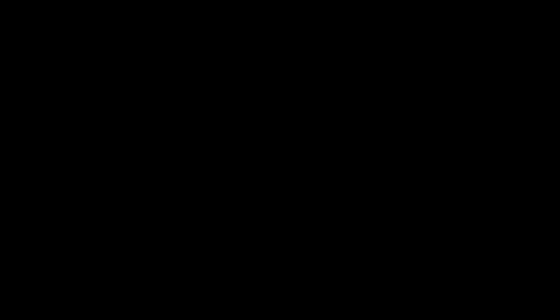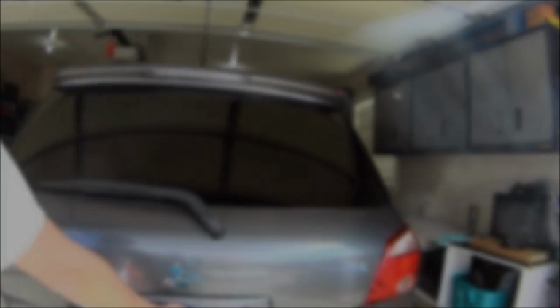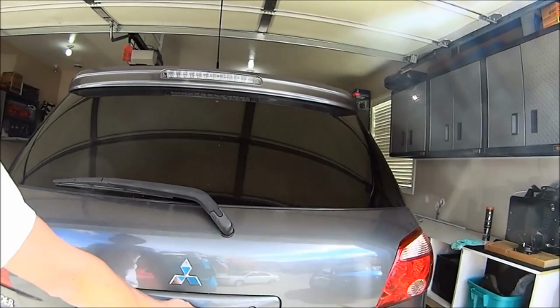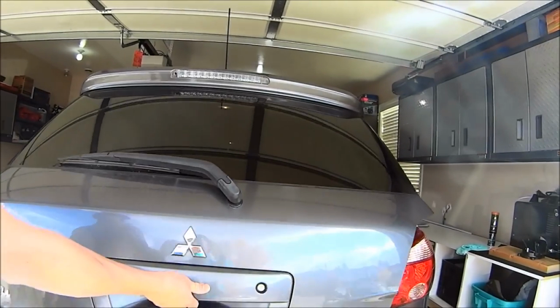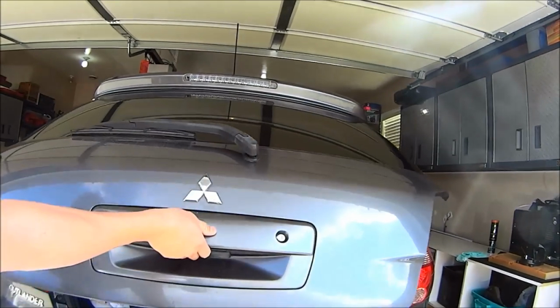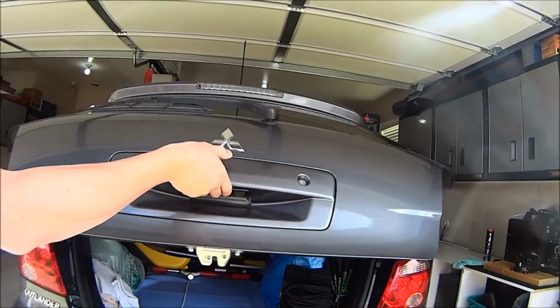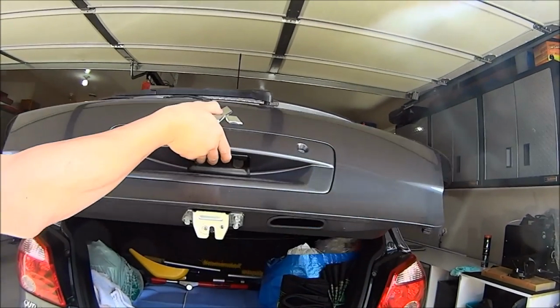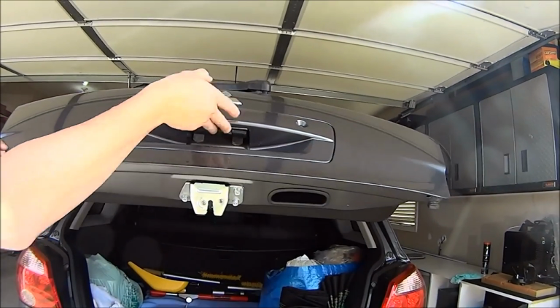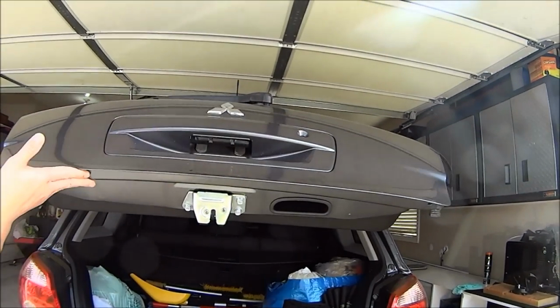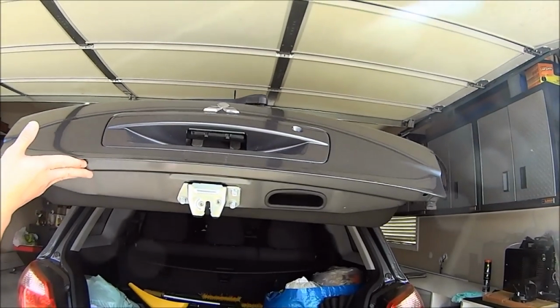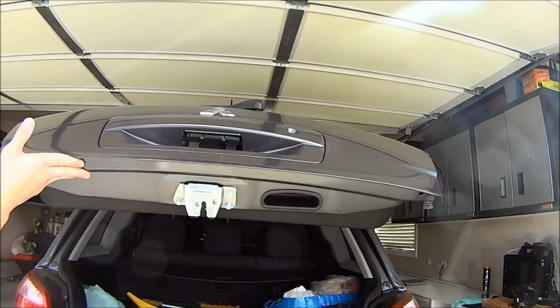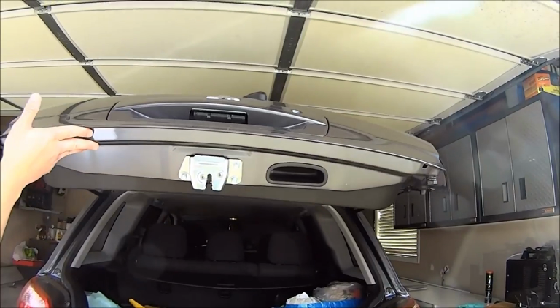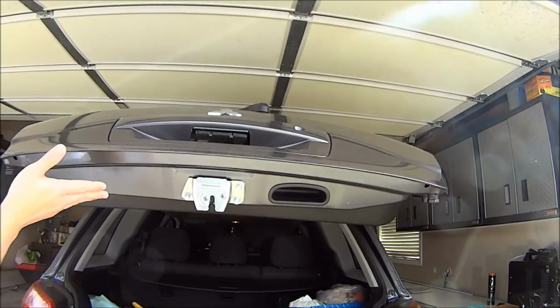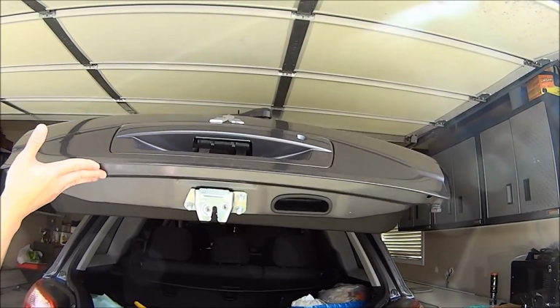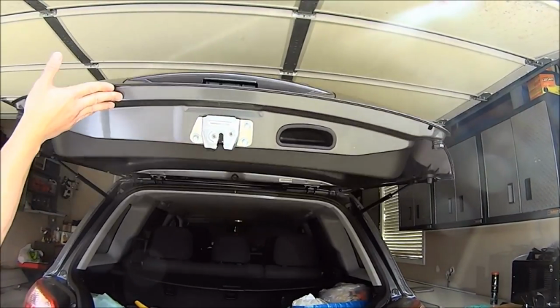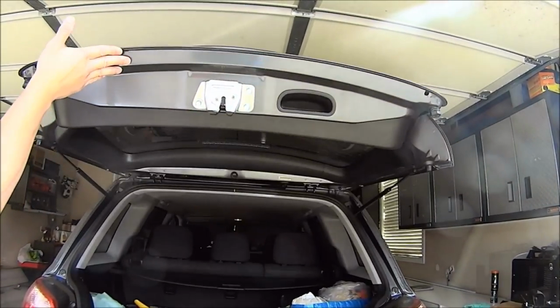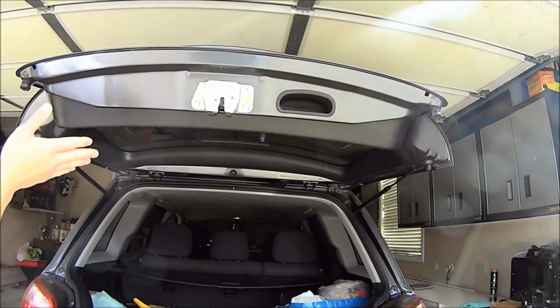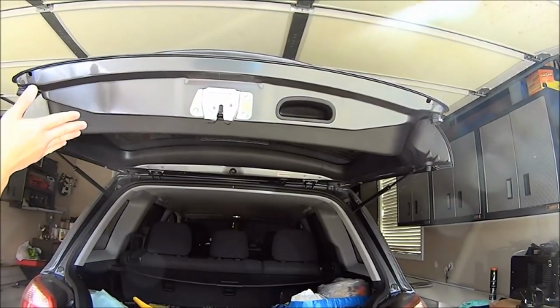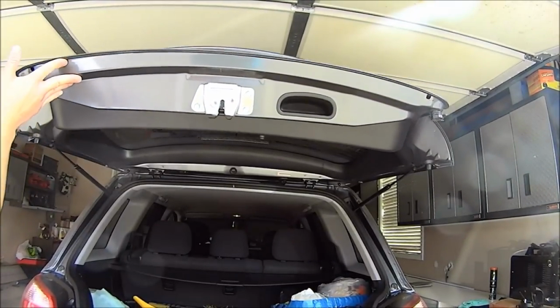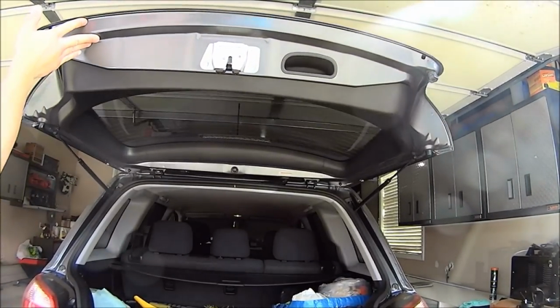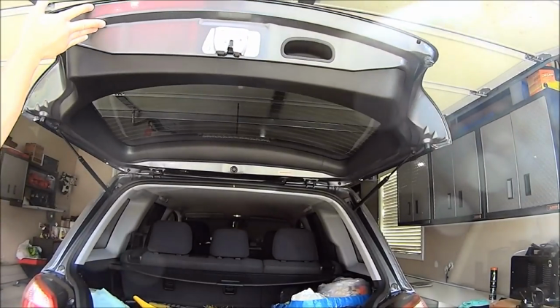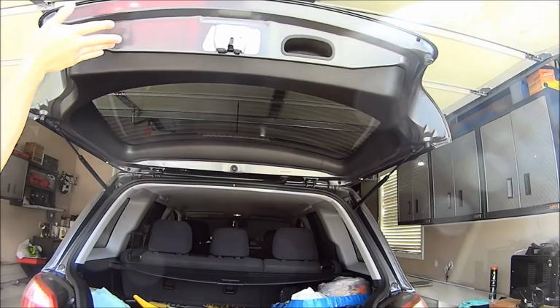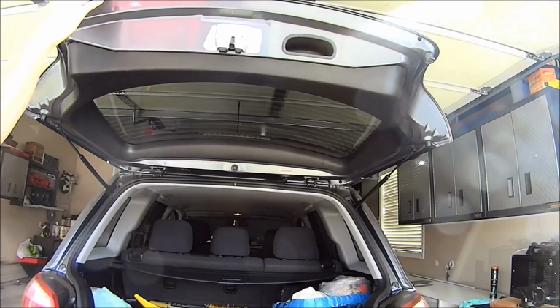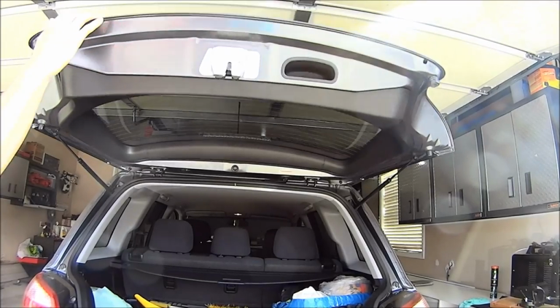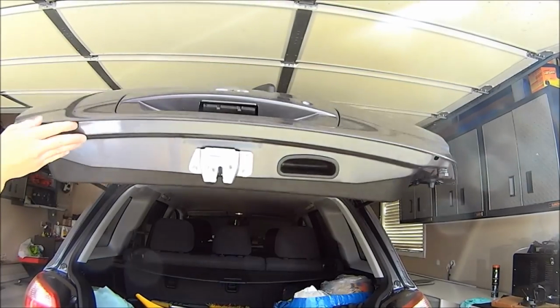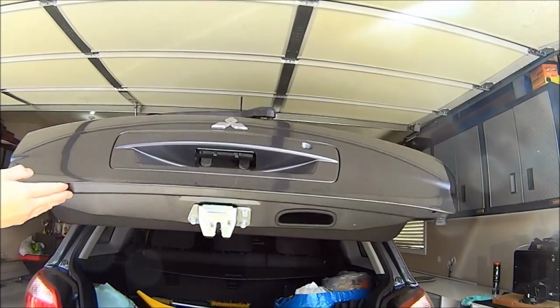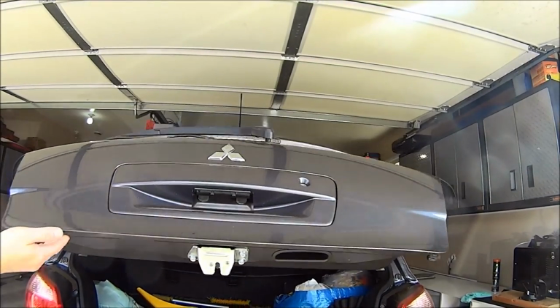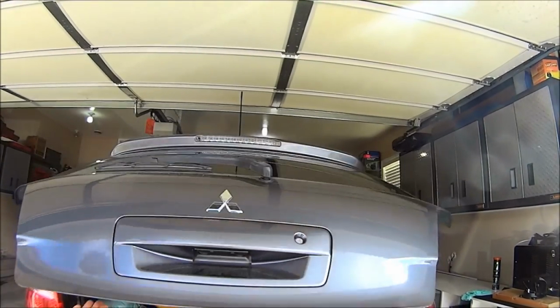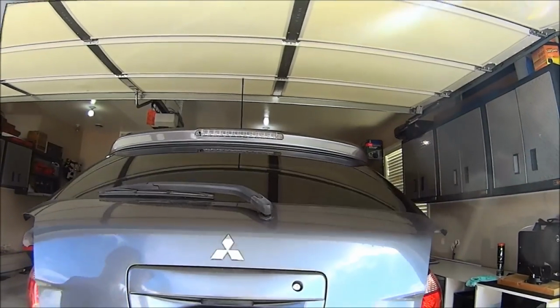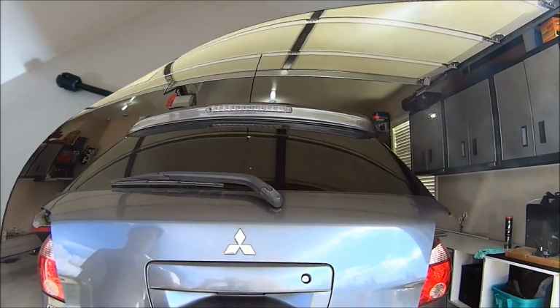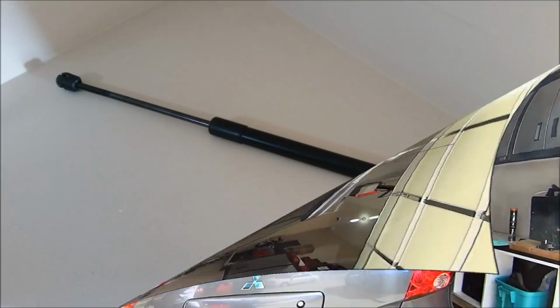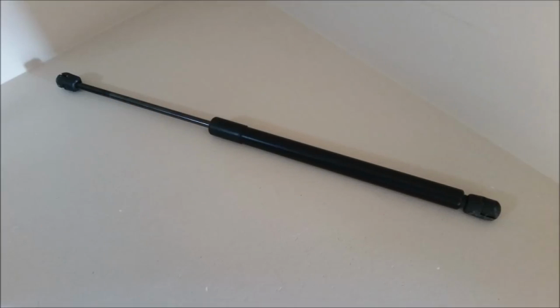Hi guys, thanks for joining me. Today's quick video is to help those who have a boot or trunk lid that's limp. You may think that this is something that's very hard to fix and you may go and get a quote from the dealership or from a mechanic shop — and what you're going to find is that you're going to get ripped off.